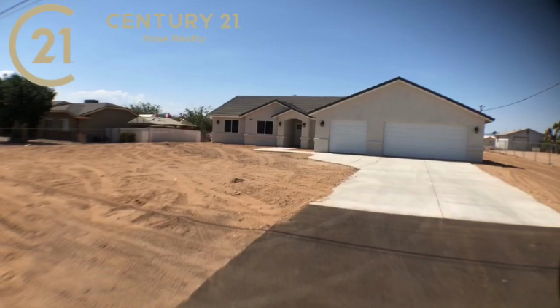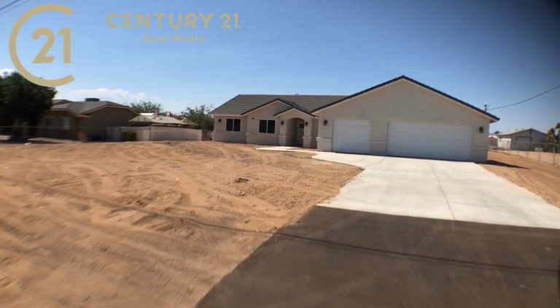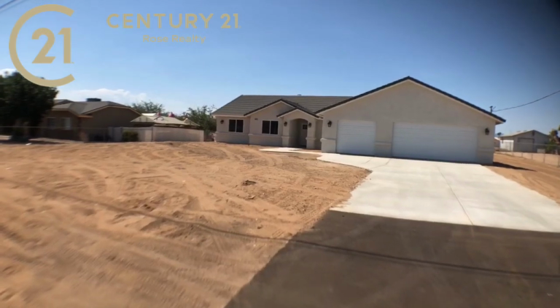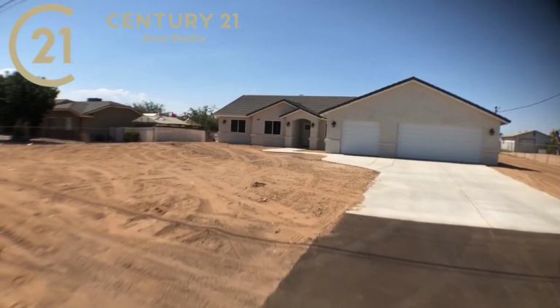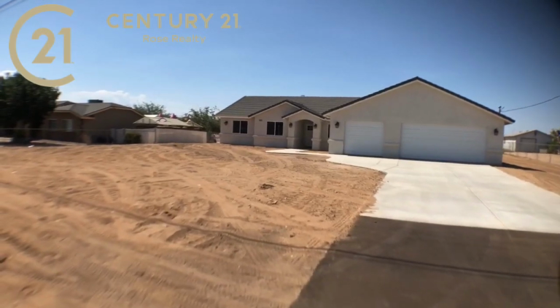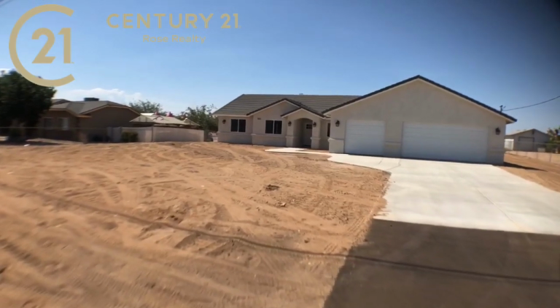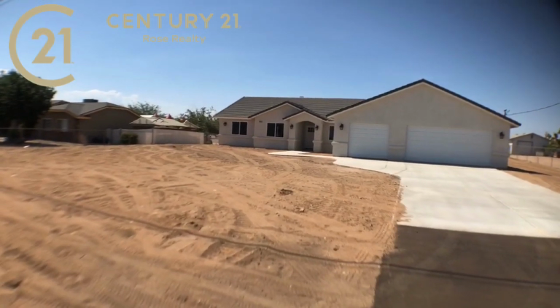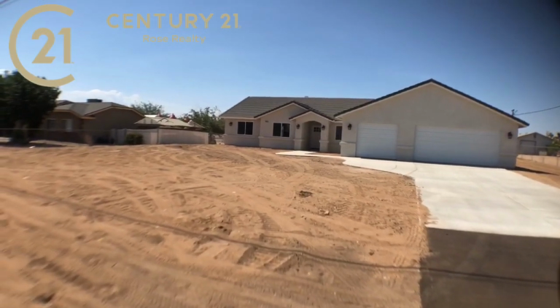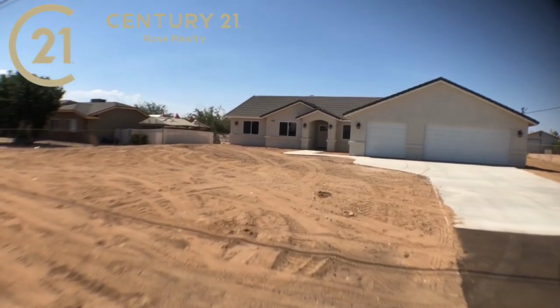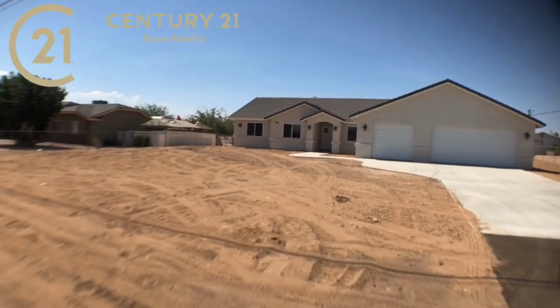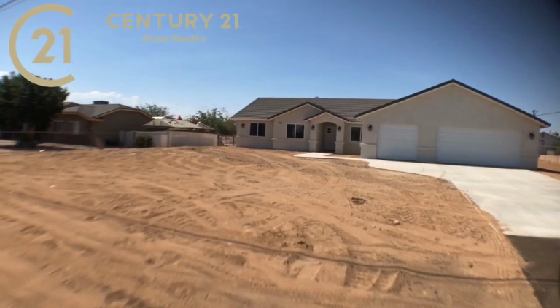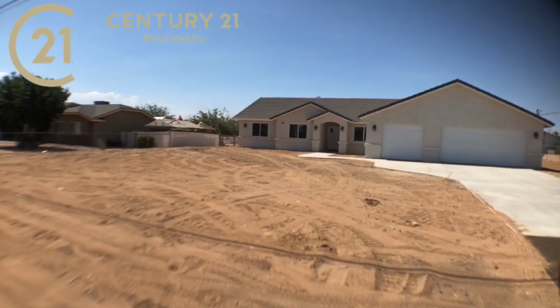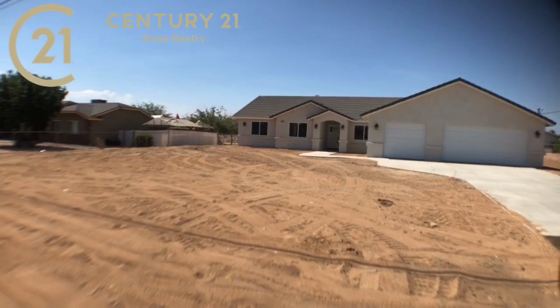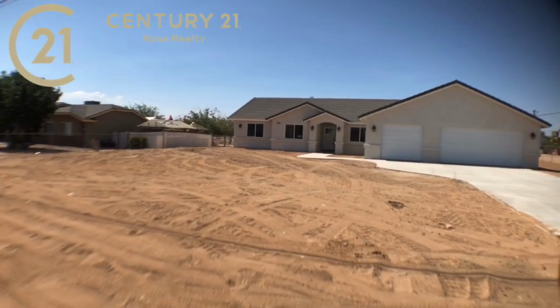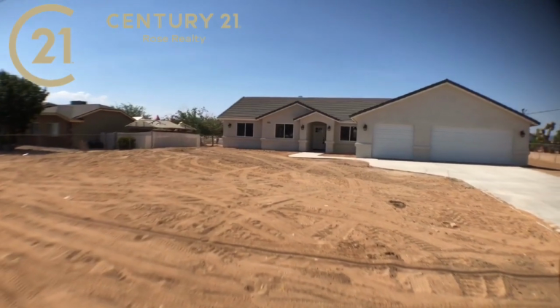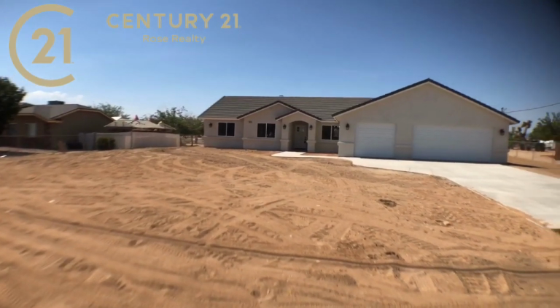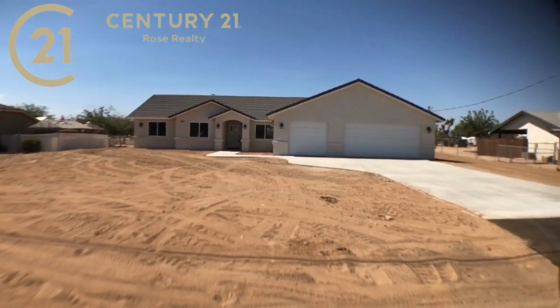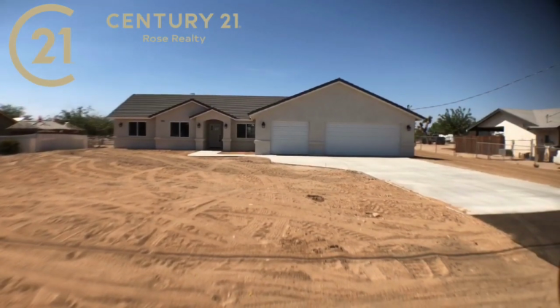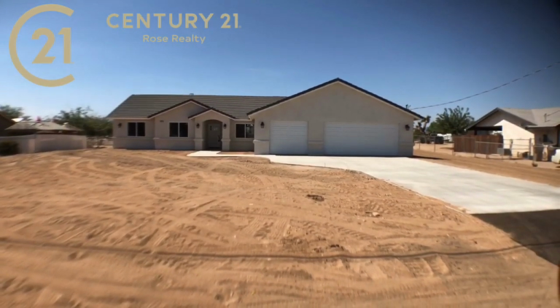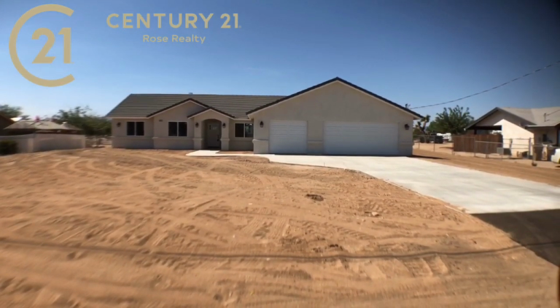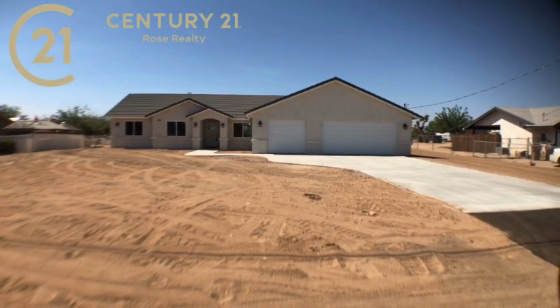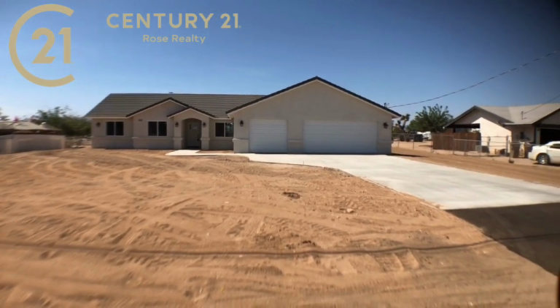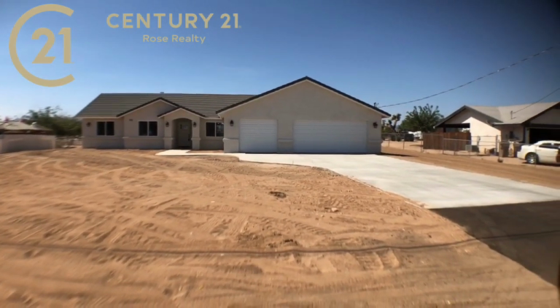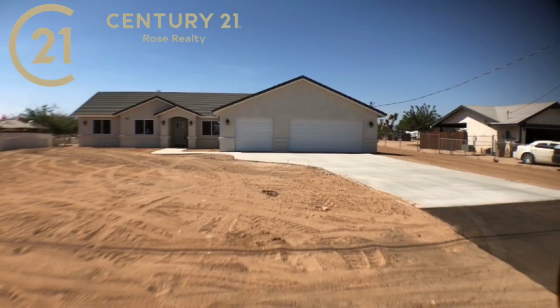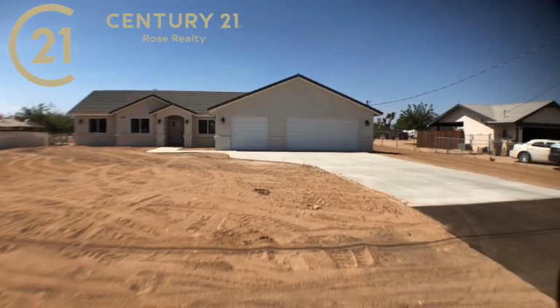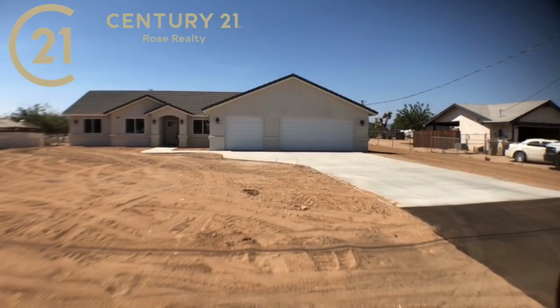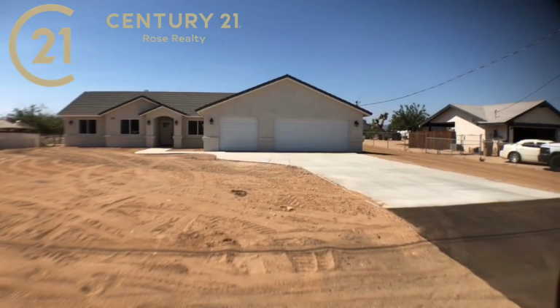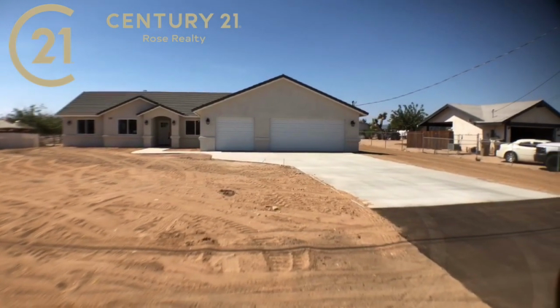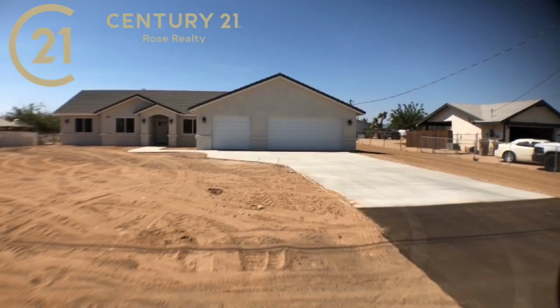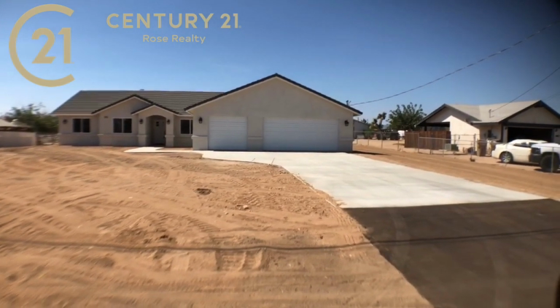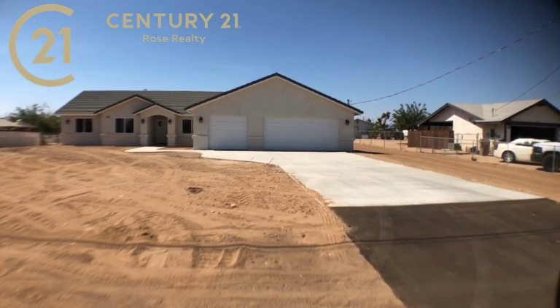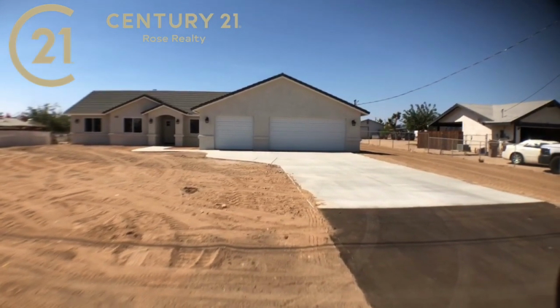Hey there, it's your friend in real estate, Derek DeVille with Century 21 Rose Realty. I've got a new construction here in Hesperia I want to show you. The owner is also offering some incentives on this one with a full price offer.